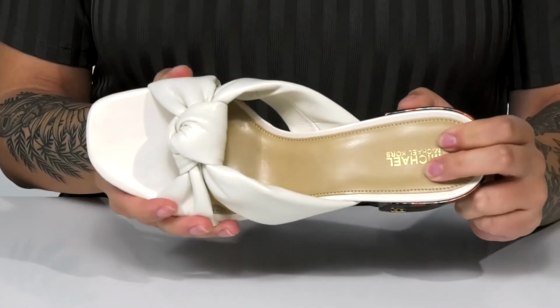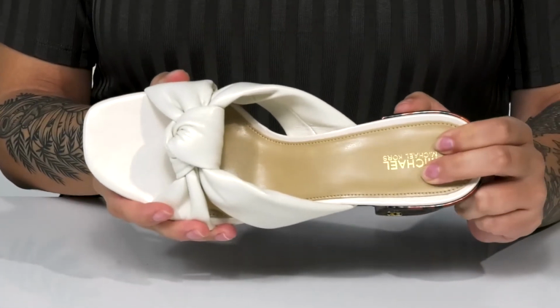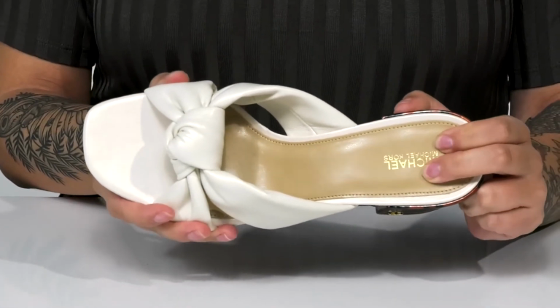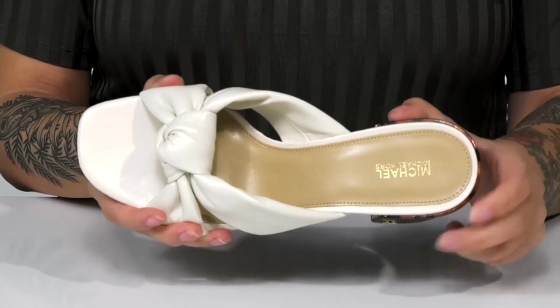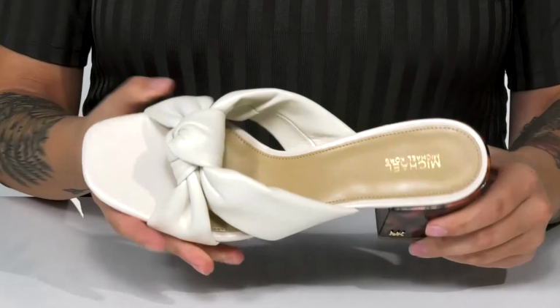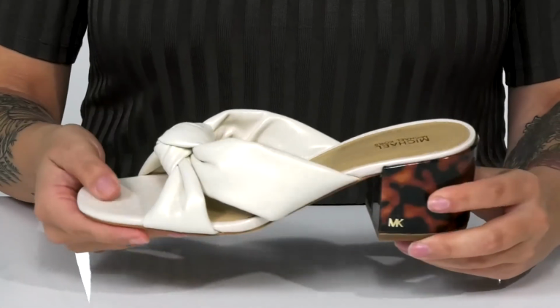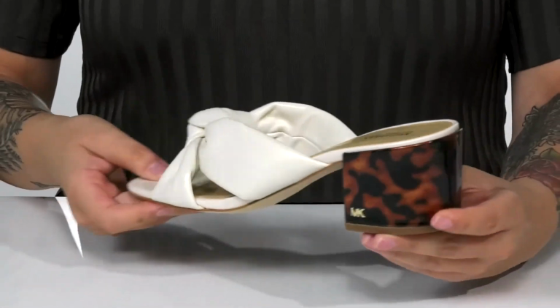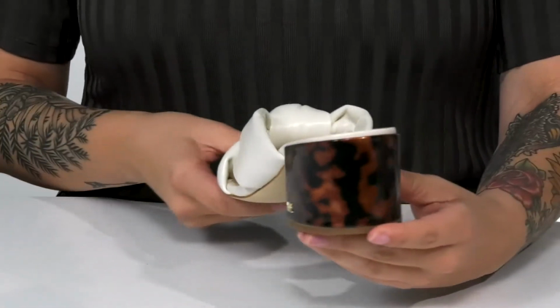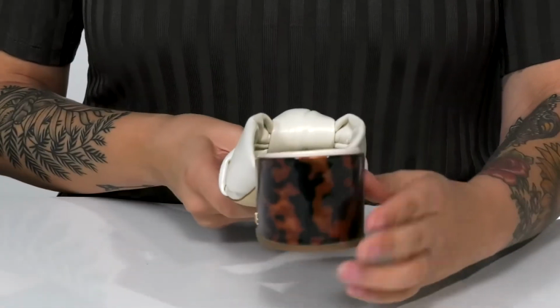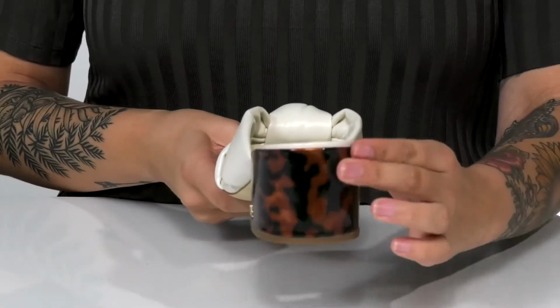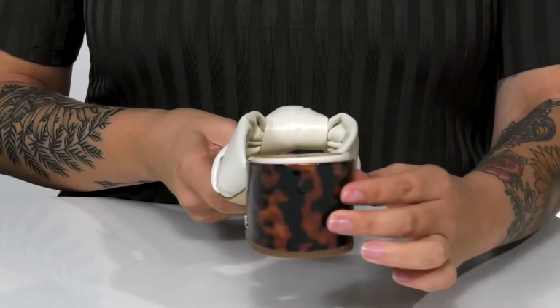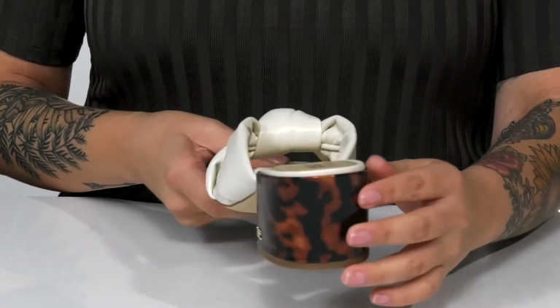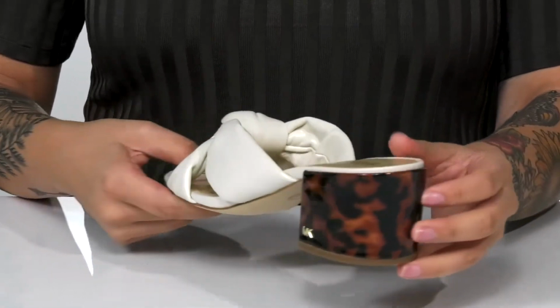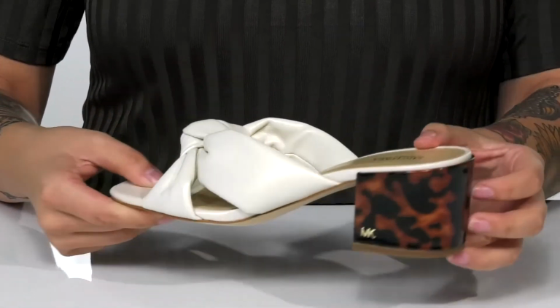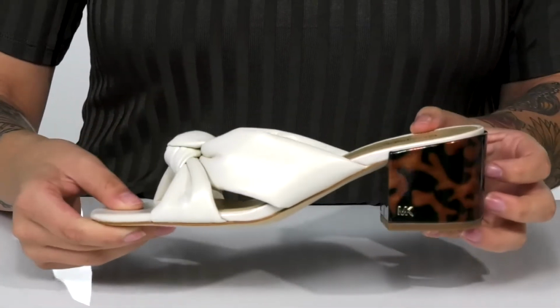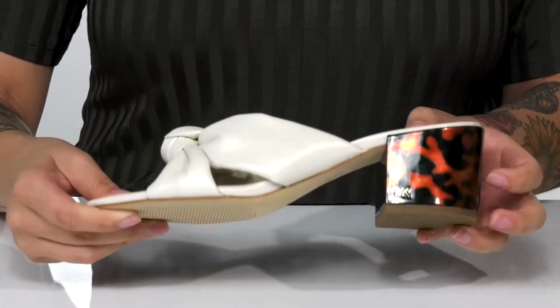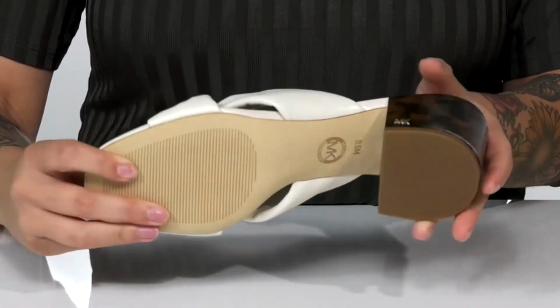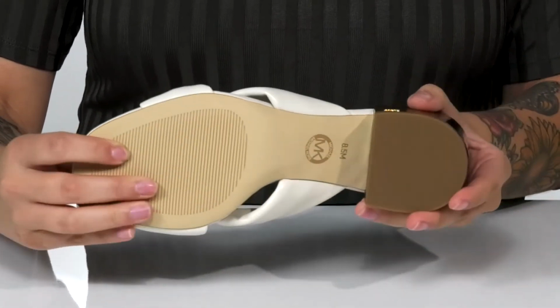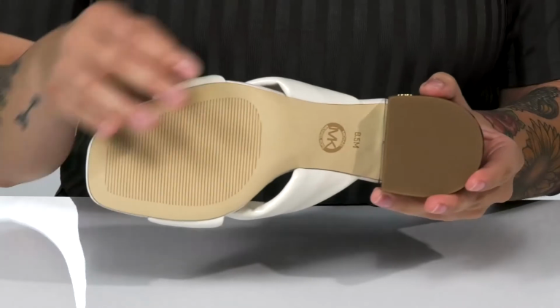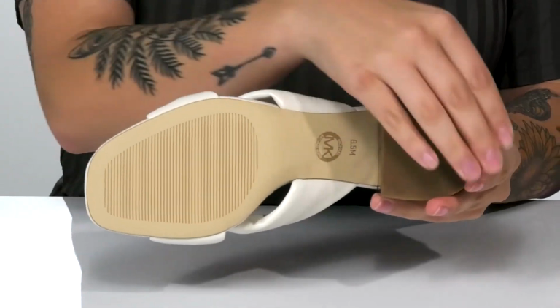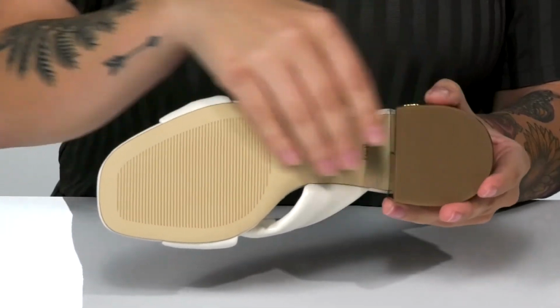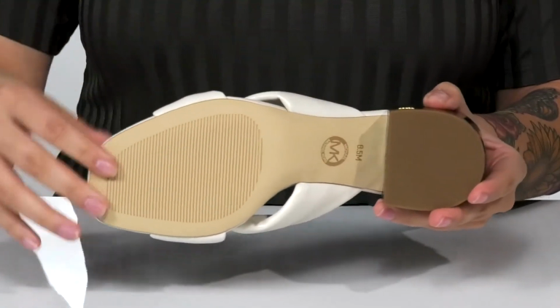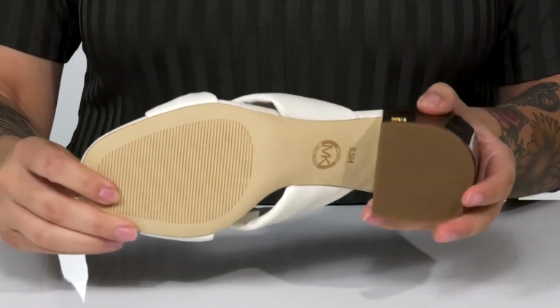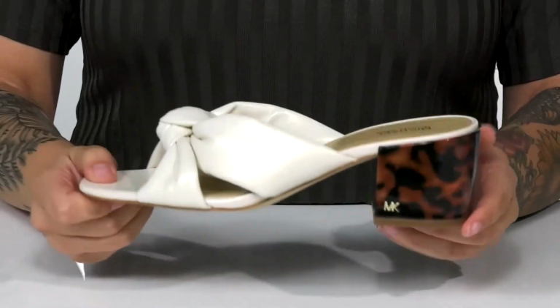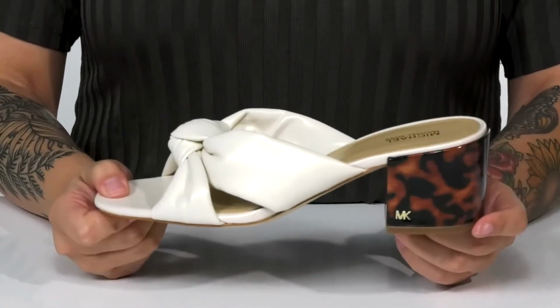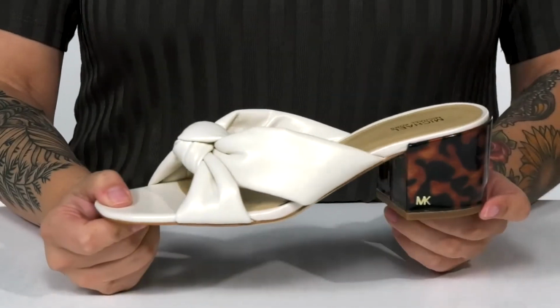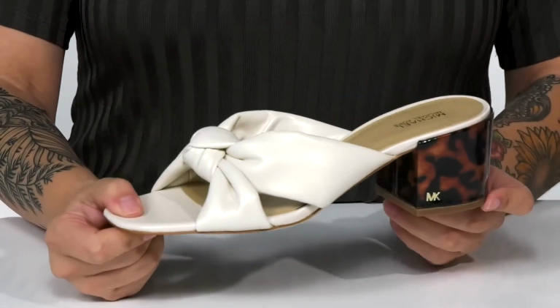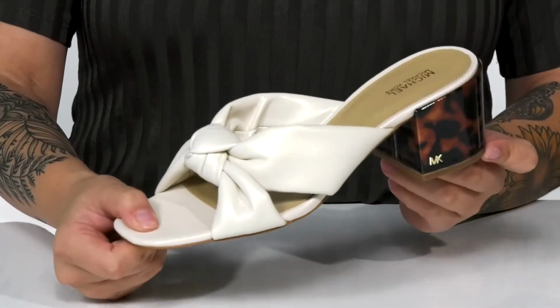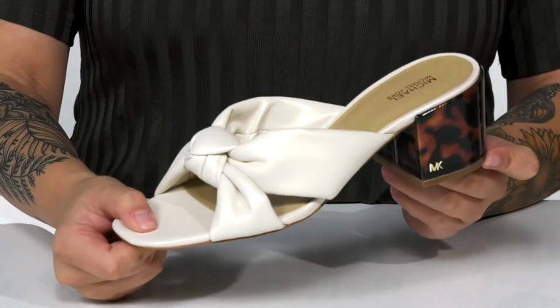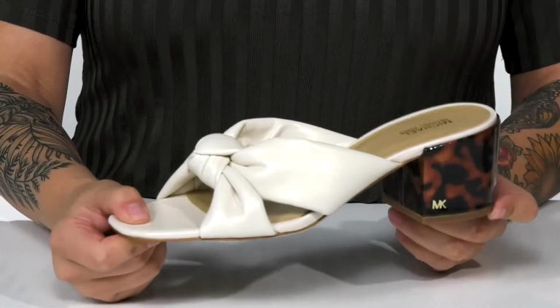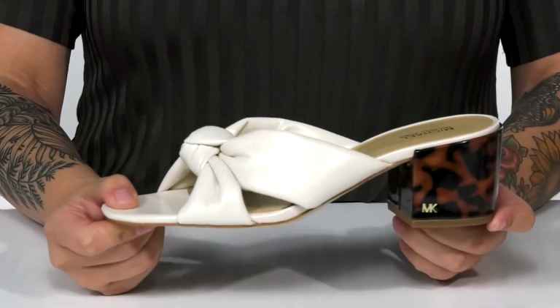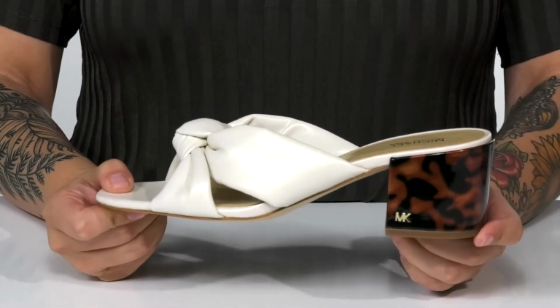The footbed is lightly padded for comfort. At the back is a heel that's going to boost you up around two inches in height. Underneath is lightly textured for traction. I think these would pair very well with a jumpsuit.